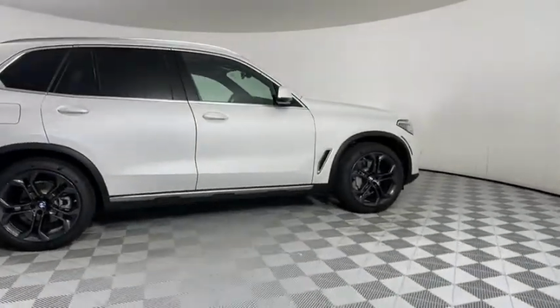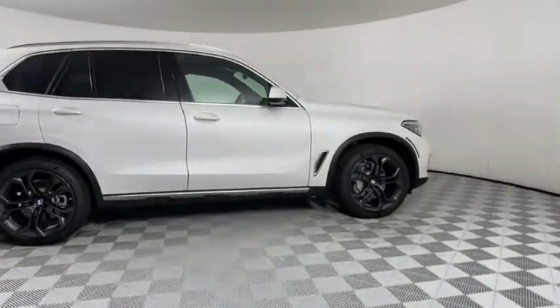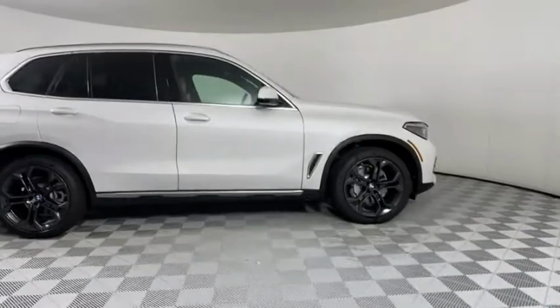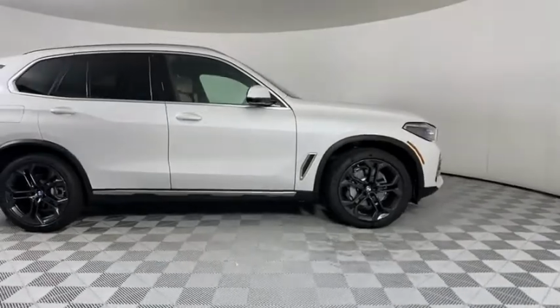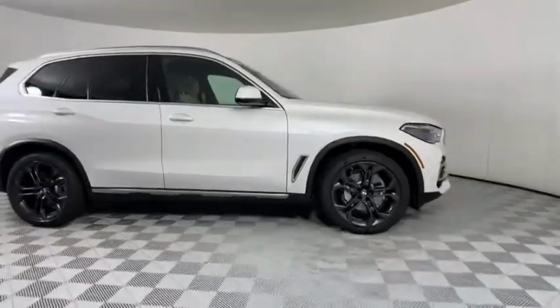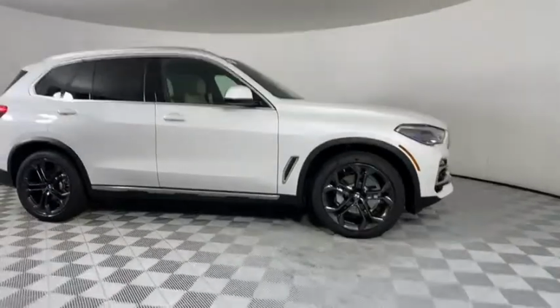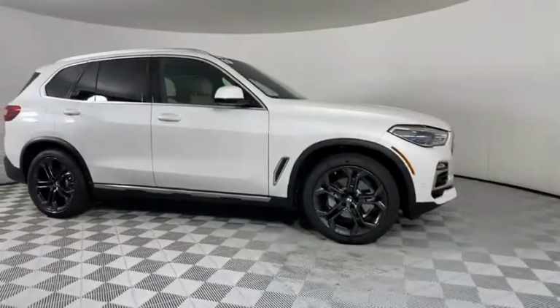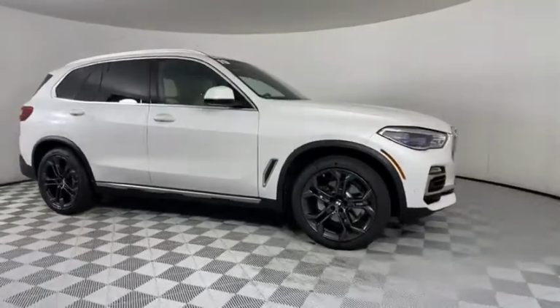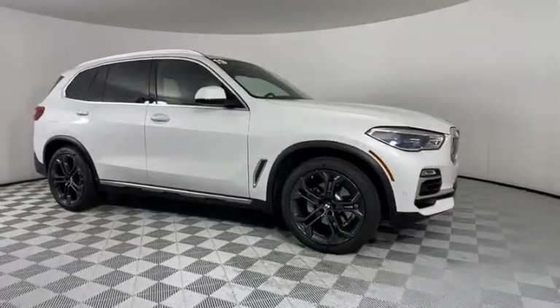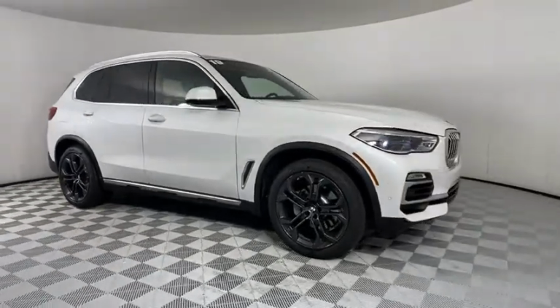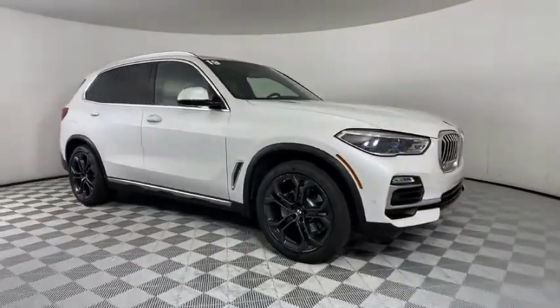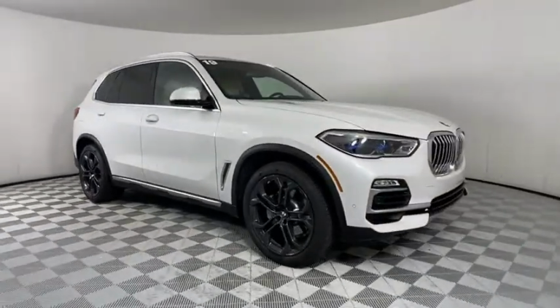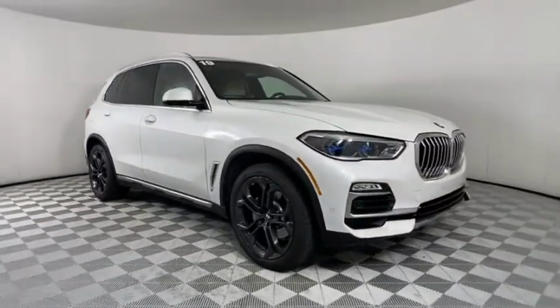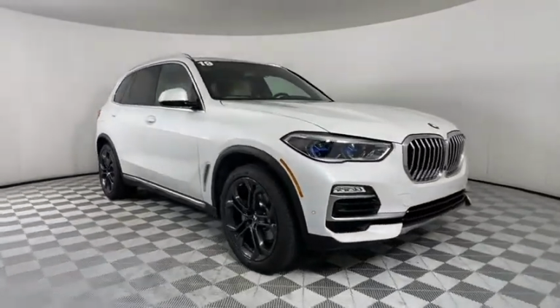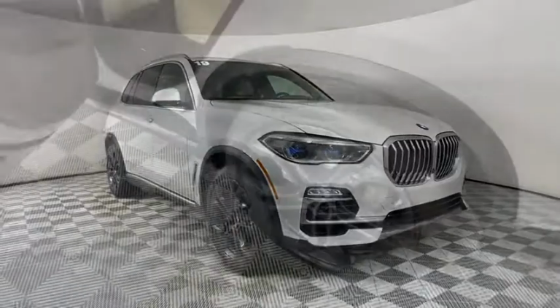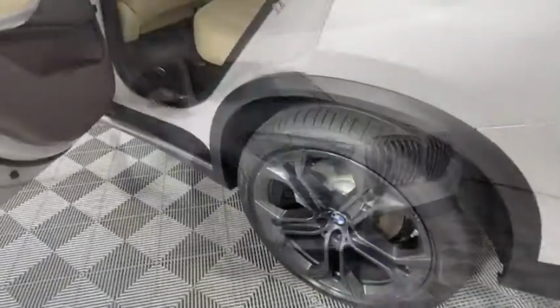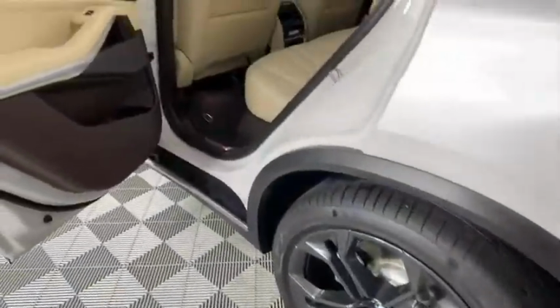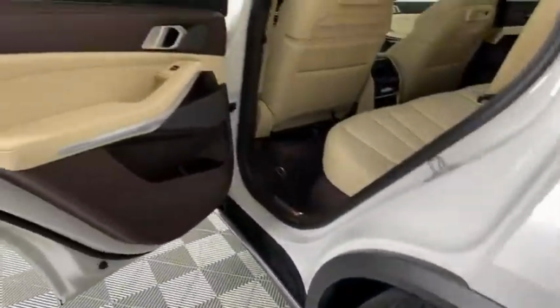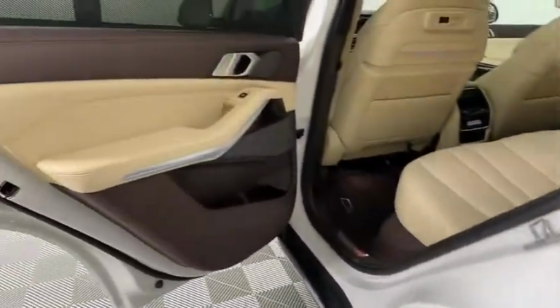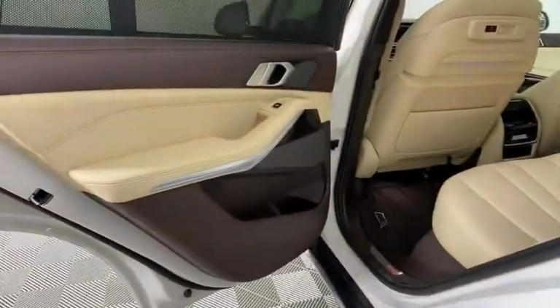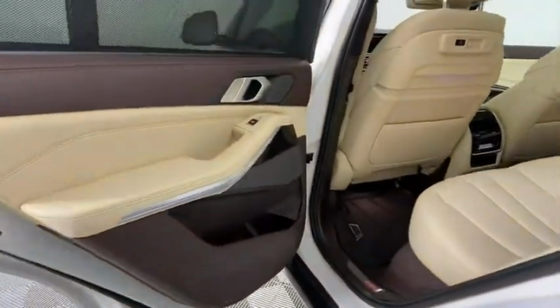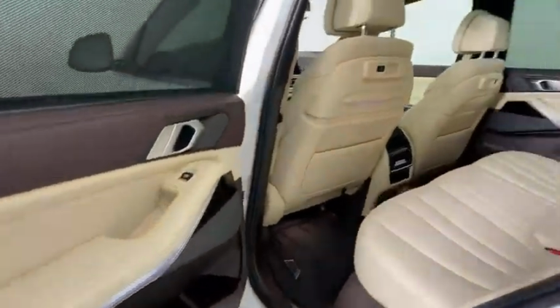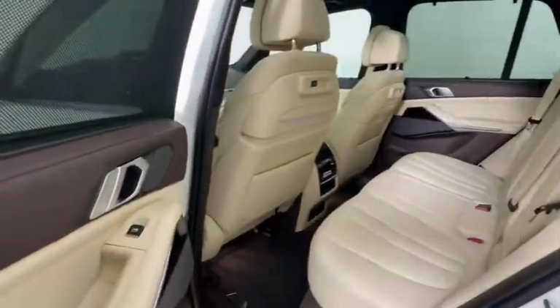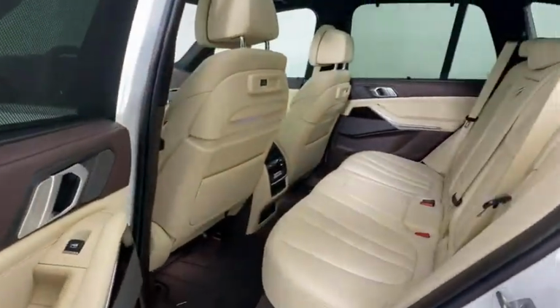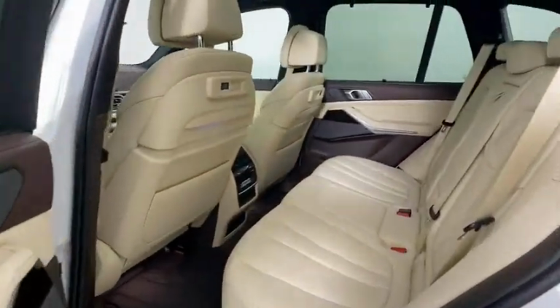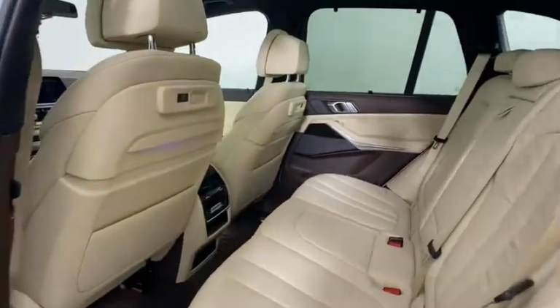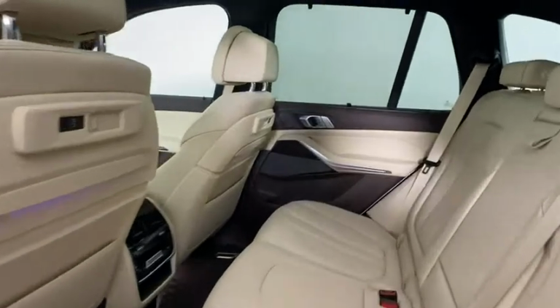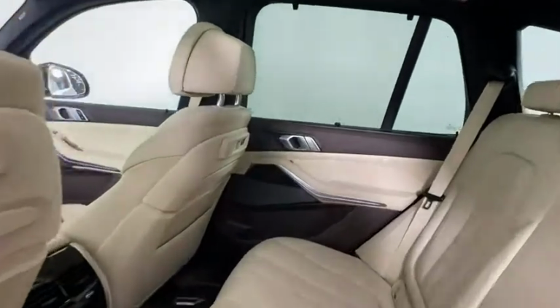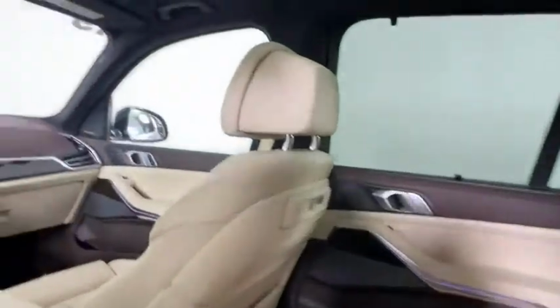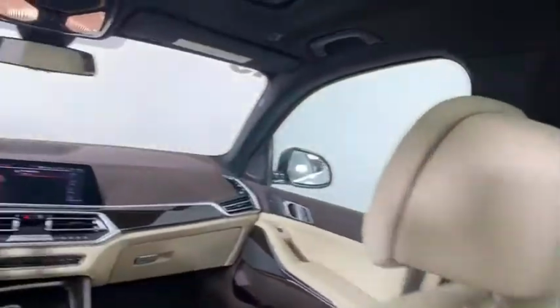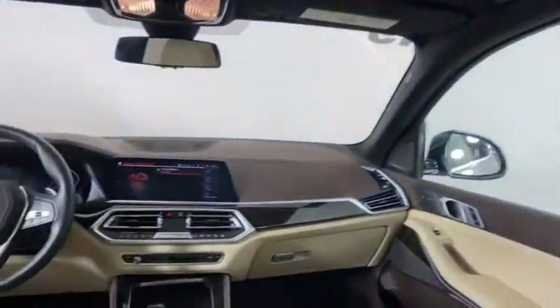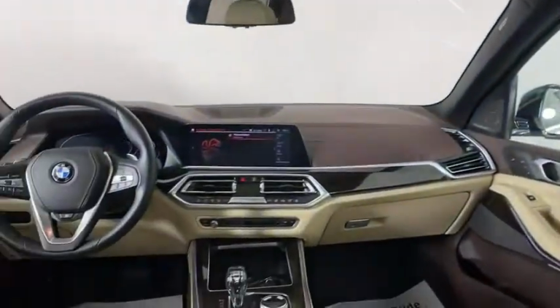LED headlights, lane departure warning, all-wheel drive, anti-lock braking system, leather-wrapped steering wheel, Bluetooth, adjustable steering wheel, power steering, four-wheel disc brakes, keyless start, and hard disk drive media storage.